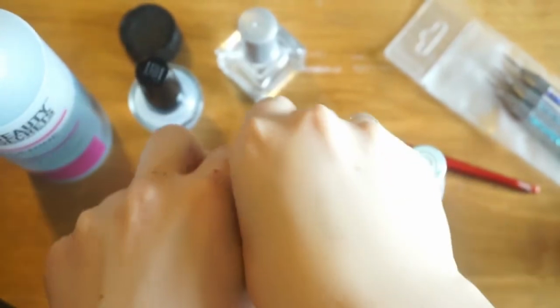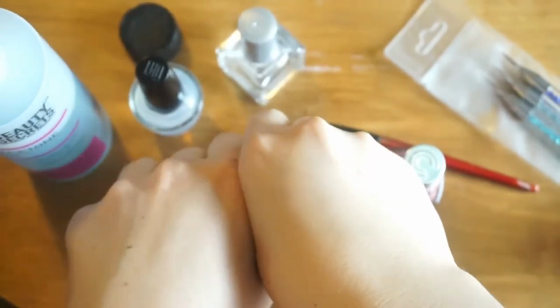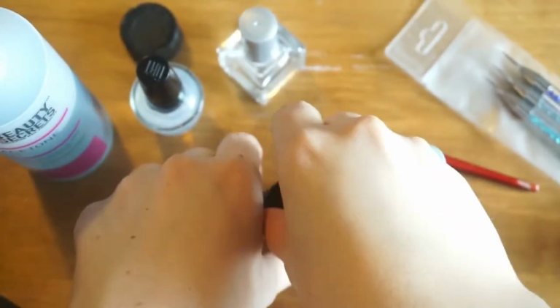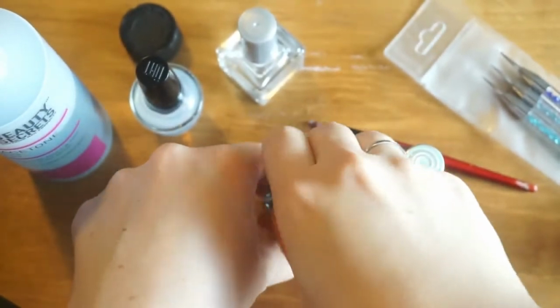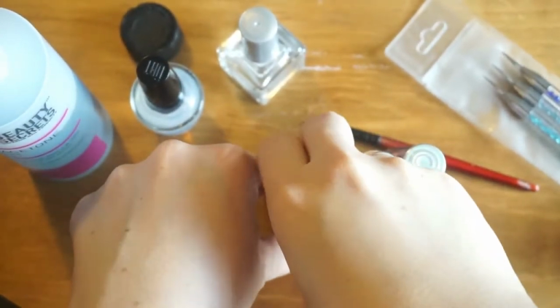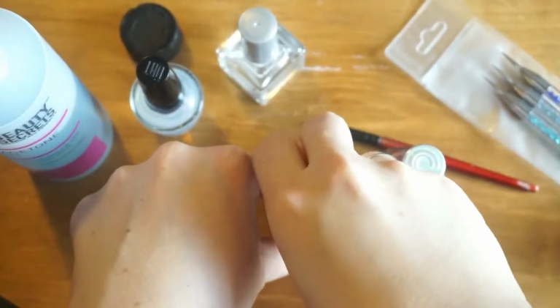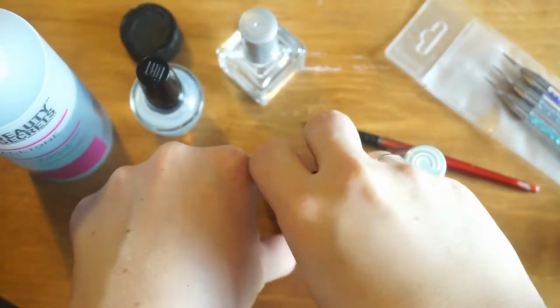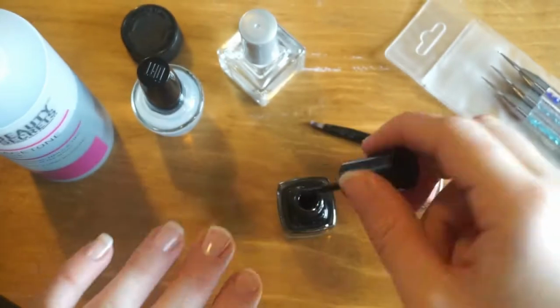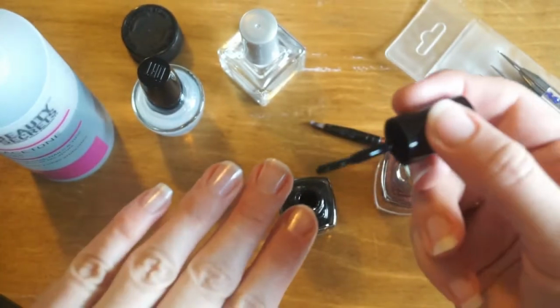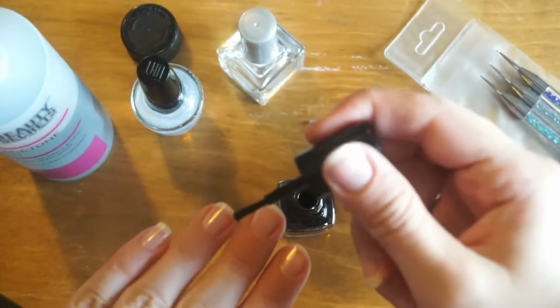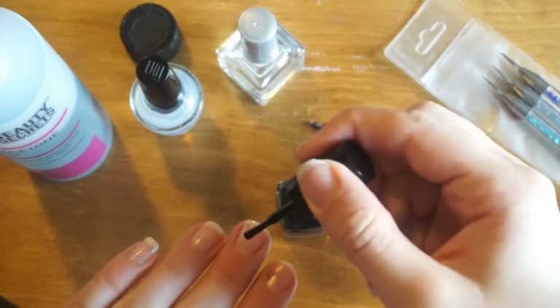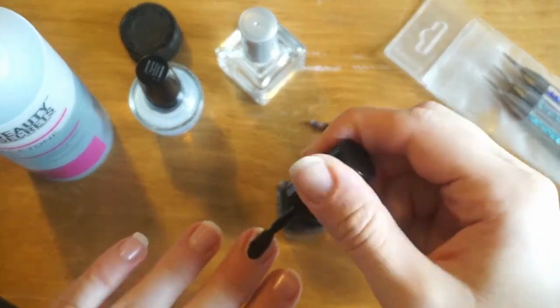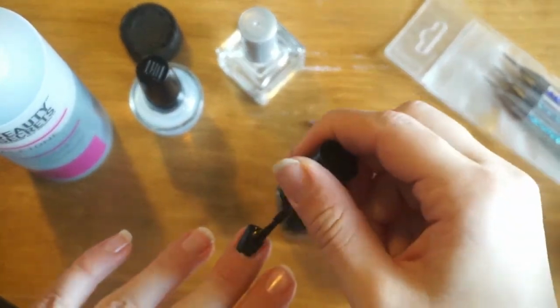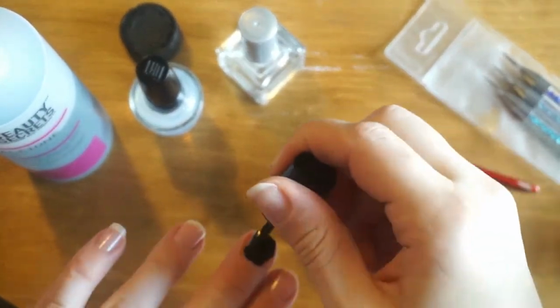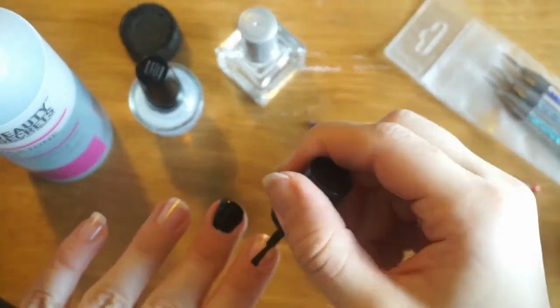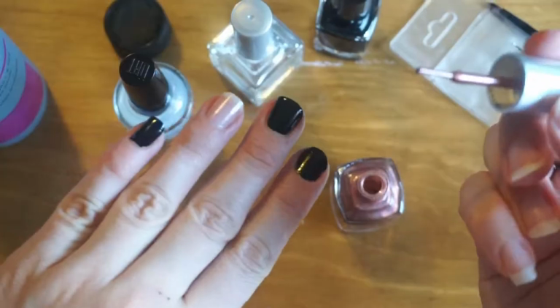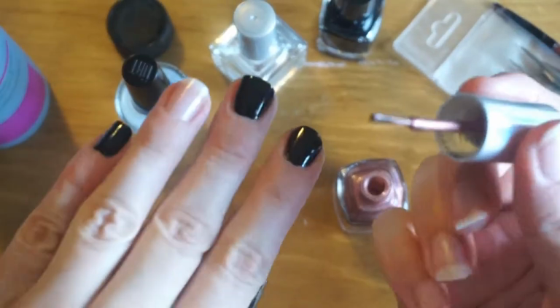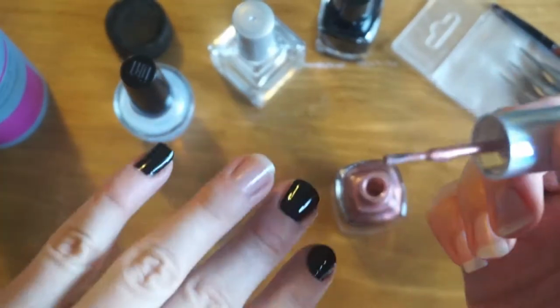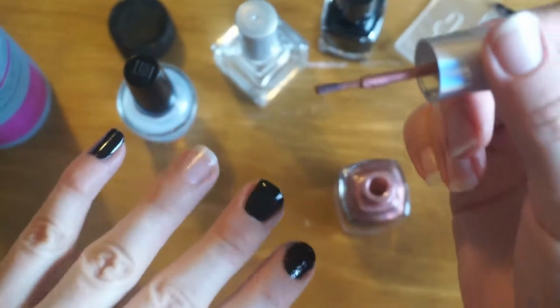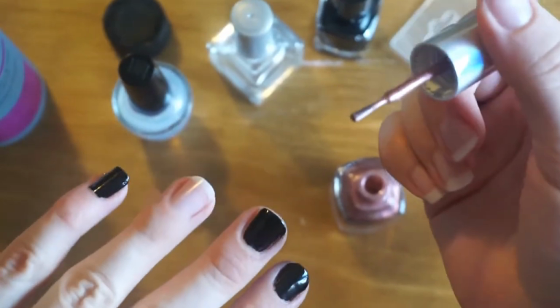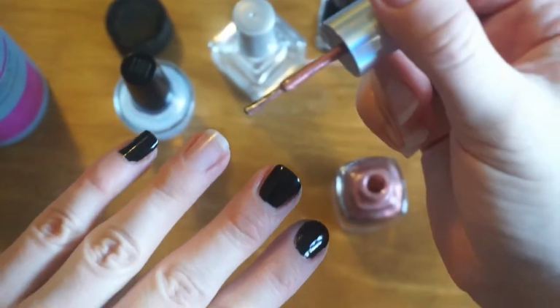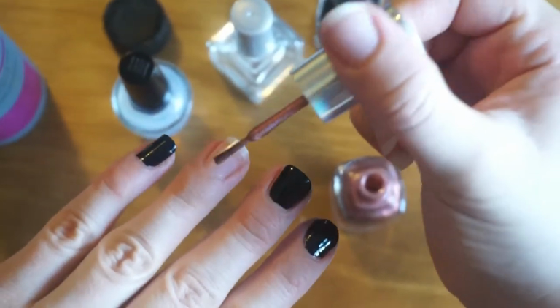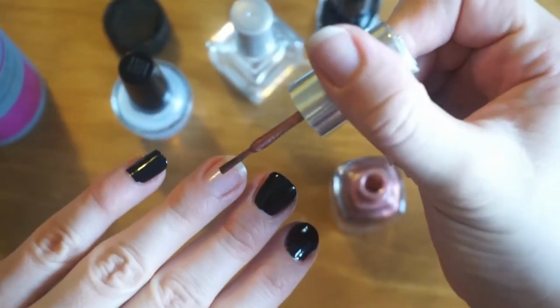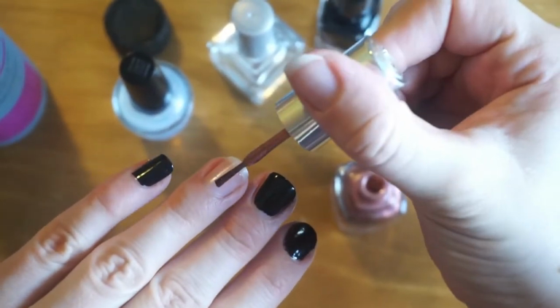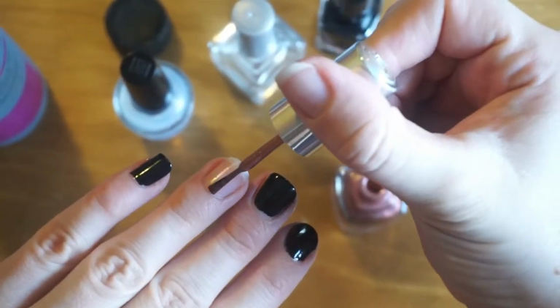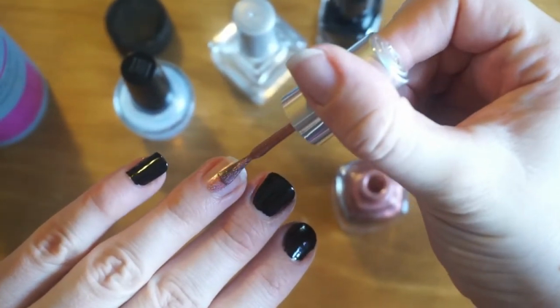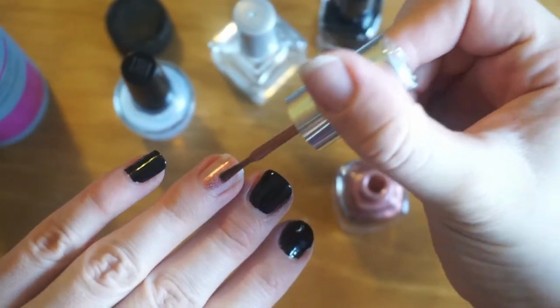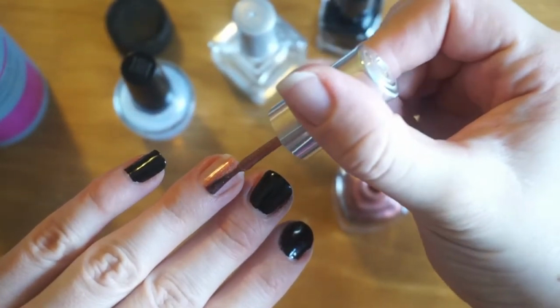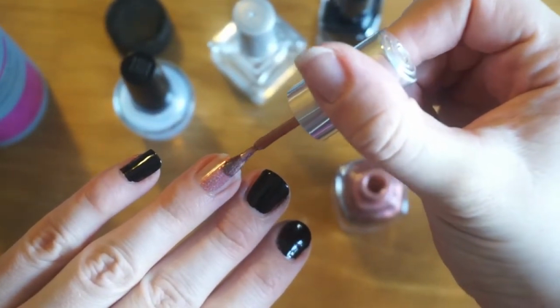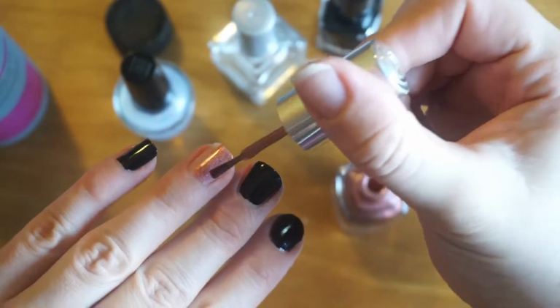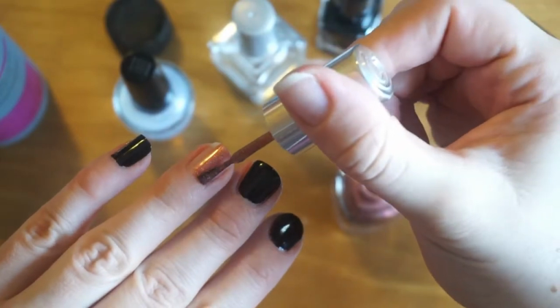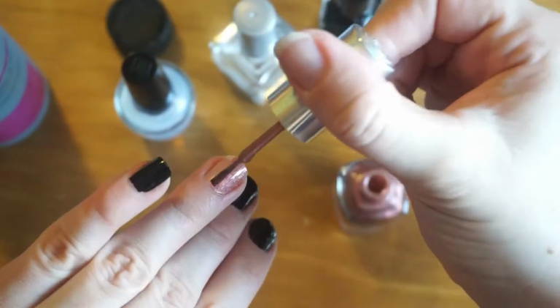On four of the nails we're applying the black, and then all the rest of them are black and the ring finger is going to be orange.